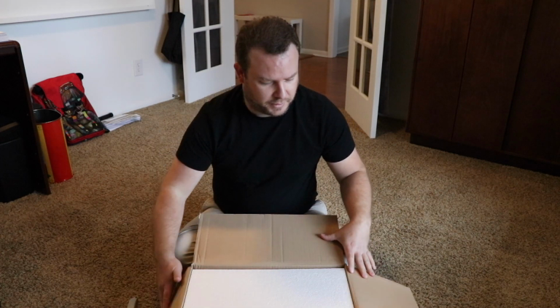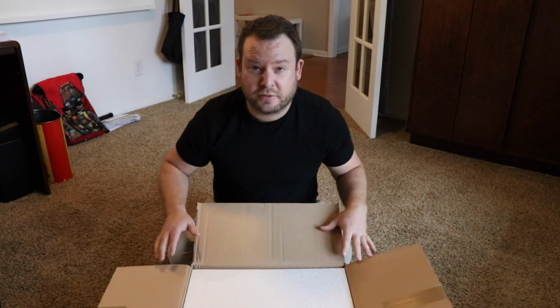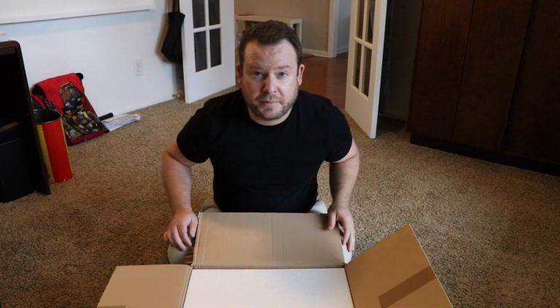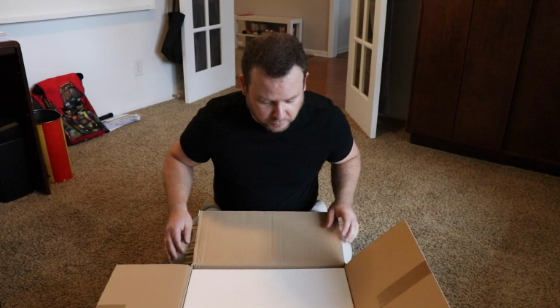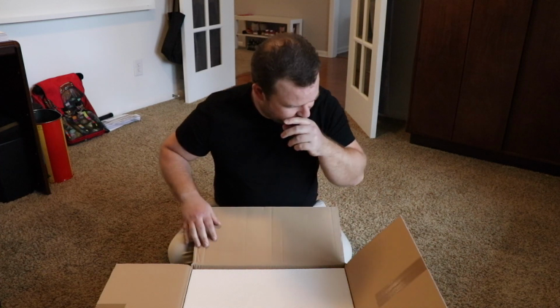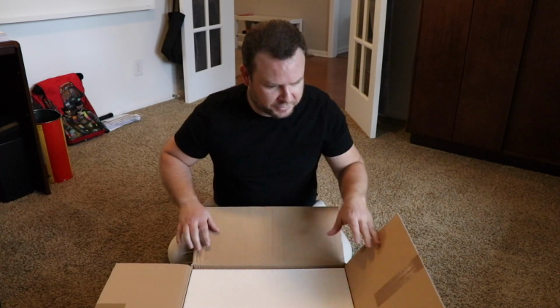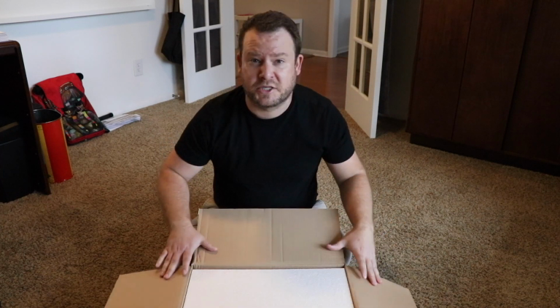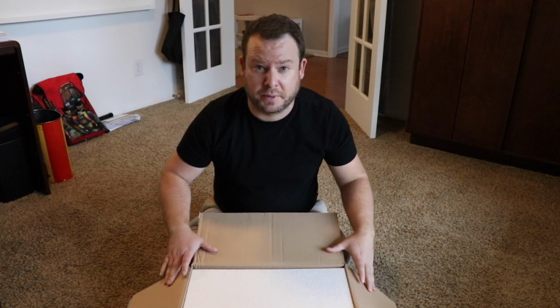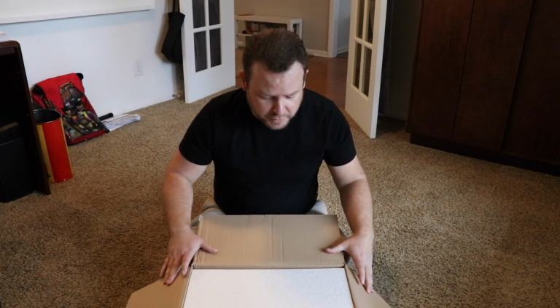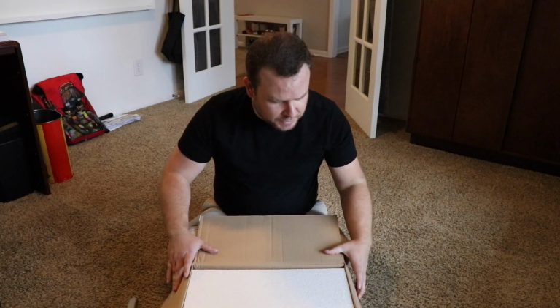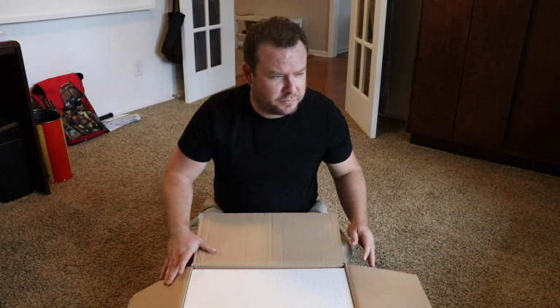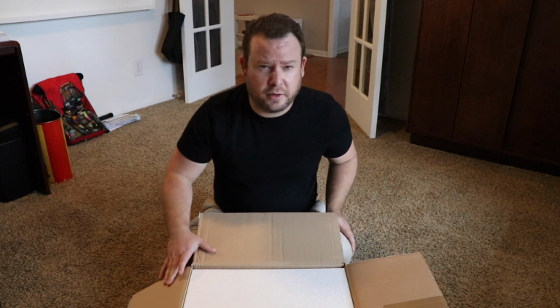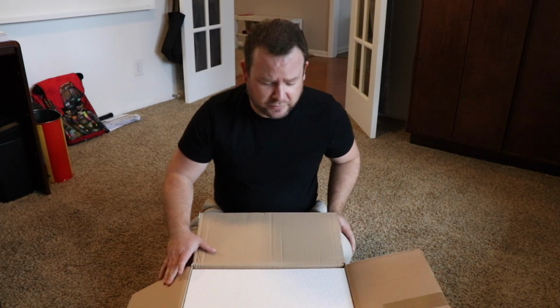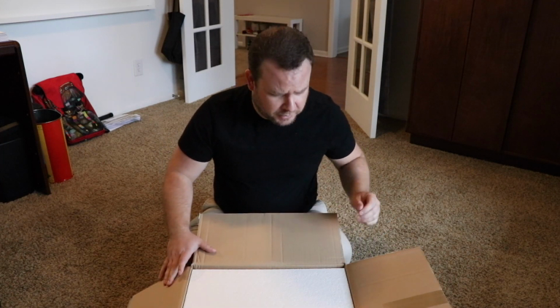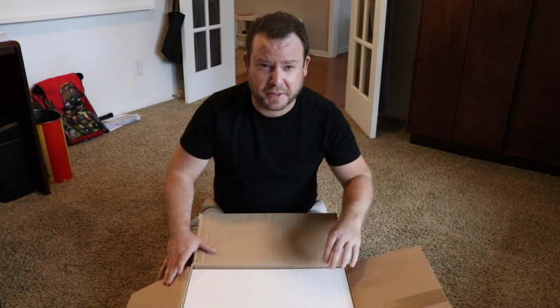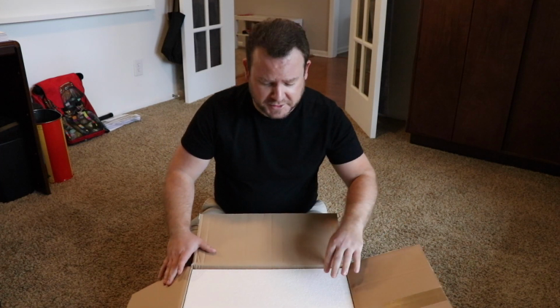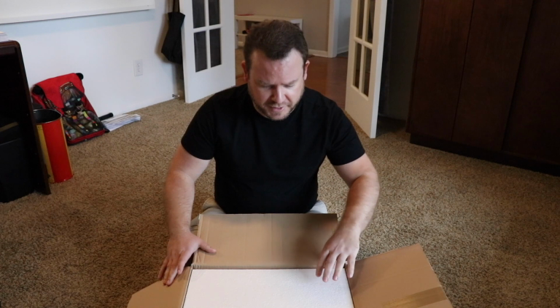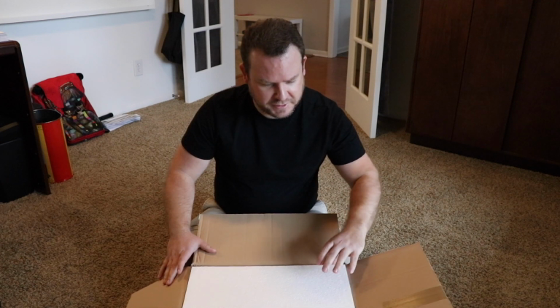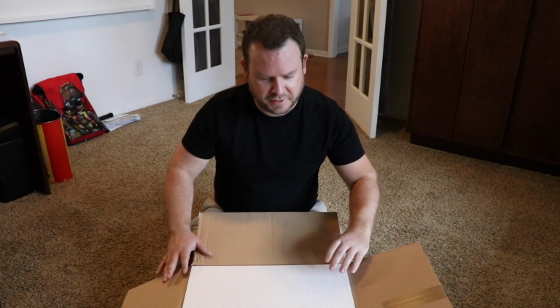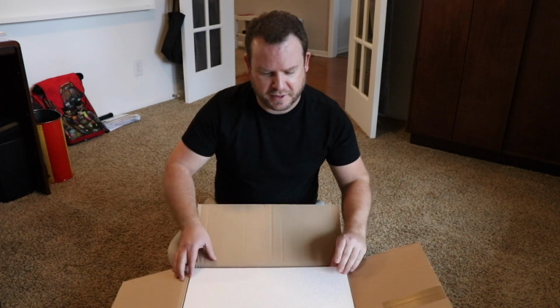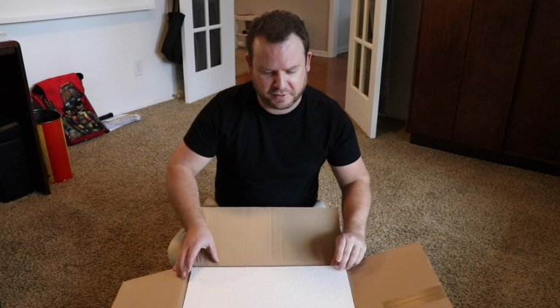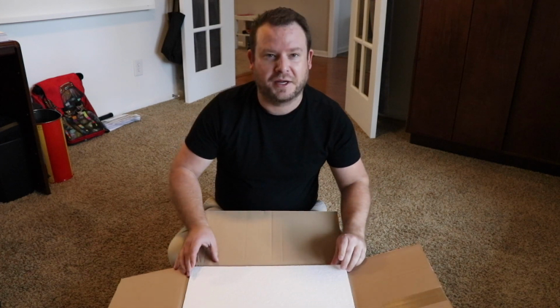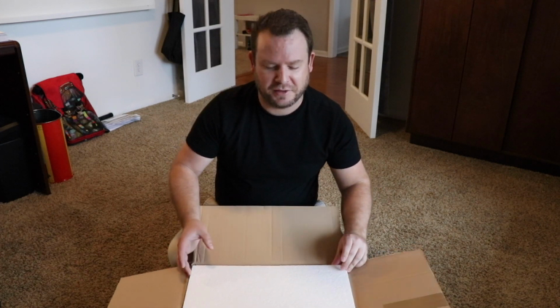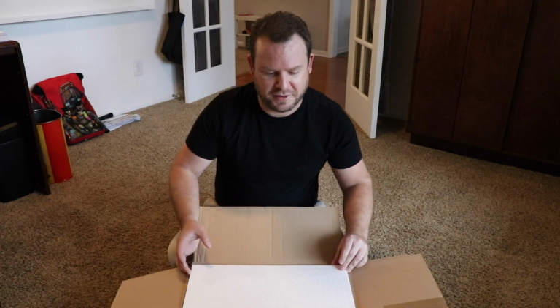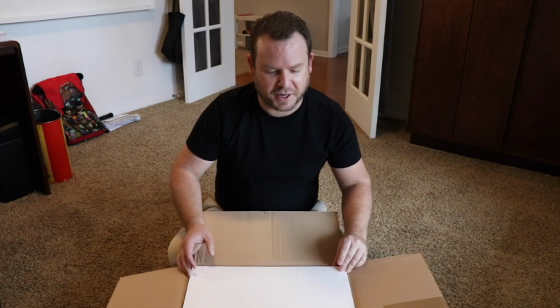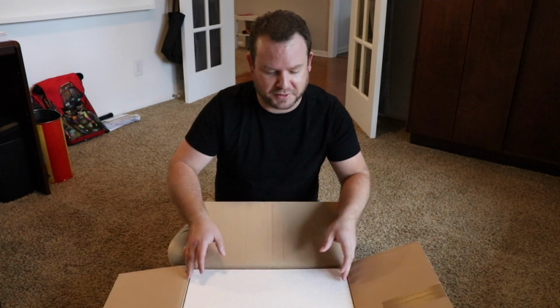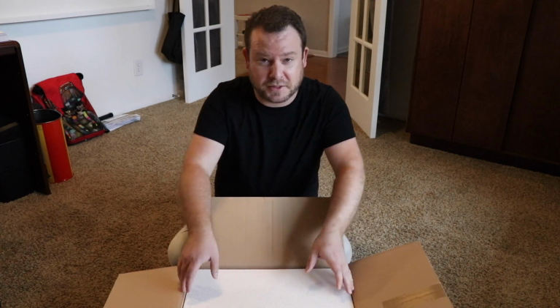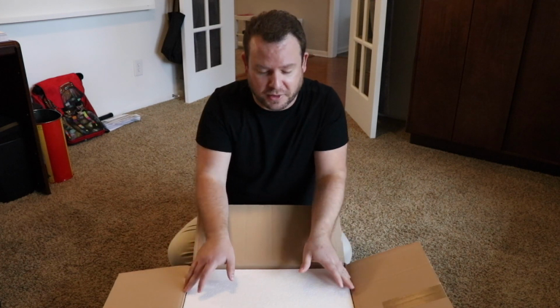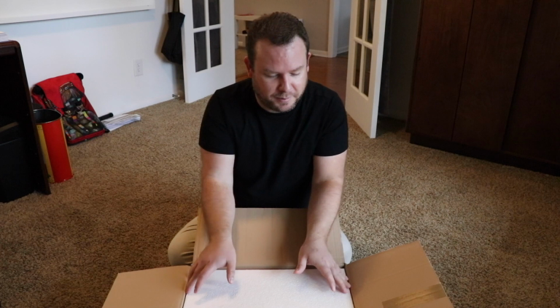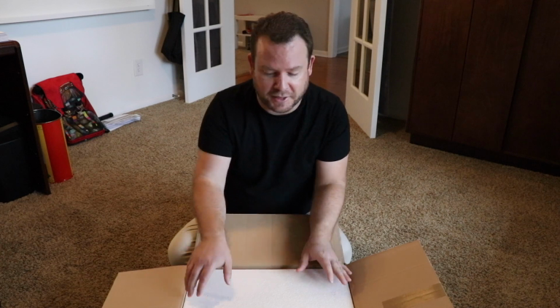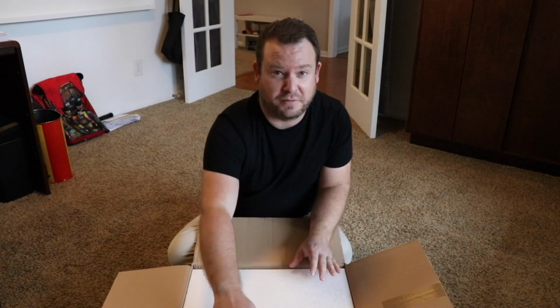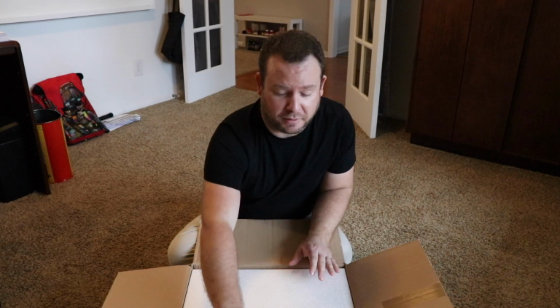I bought this from a company in Florida — I think they're the U.S. distributor for it. It's about $4,700 so it's pretty expensive, and again it's very much a toy, but it should be fun to play with.